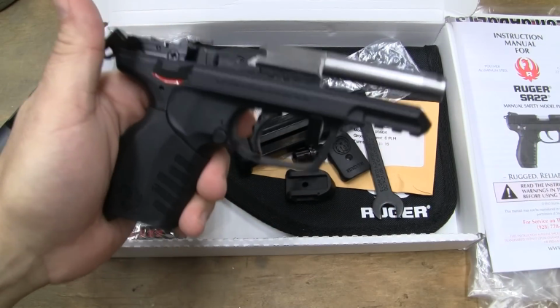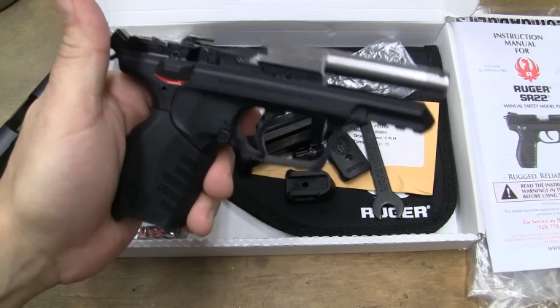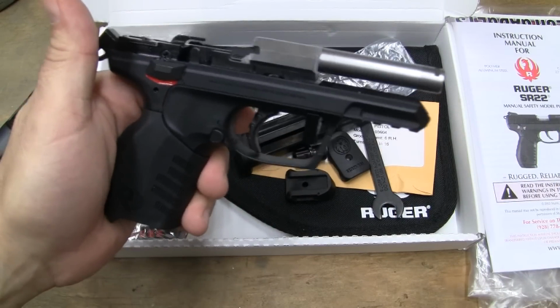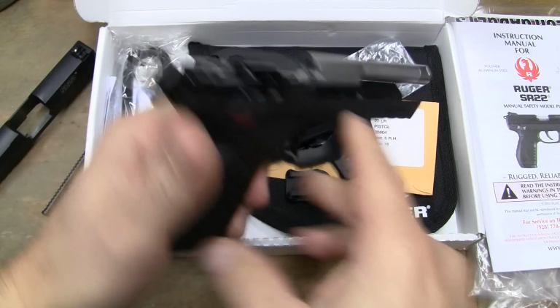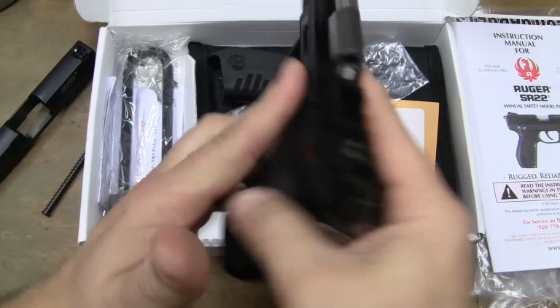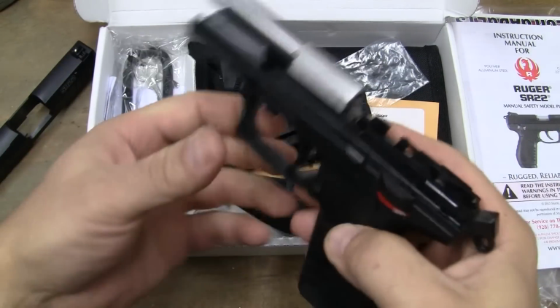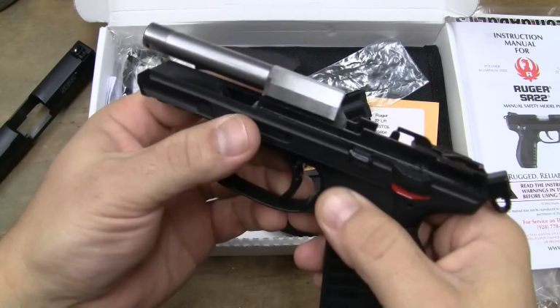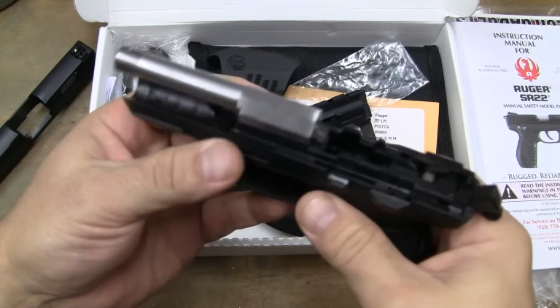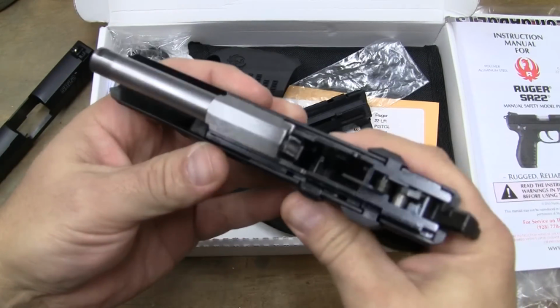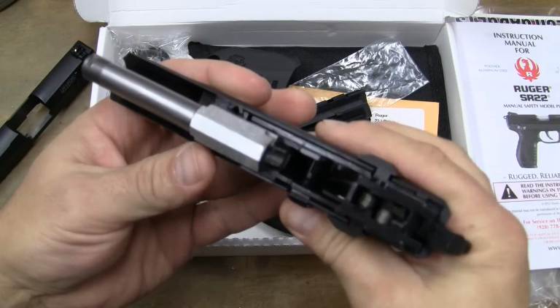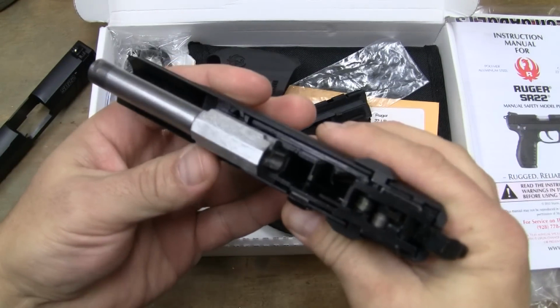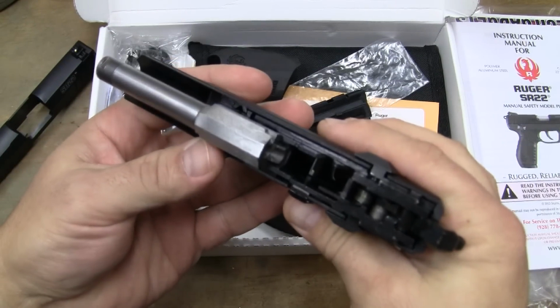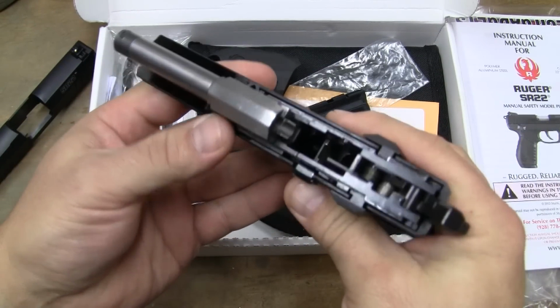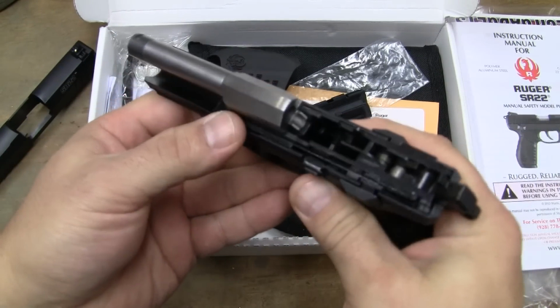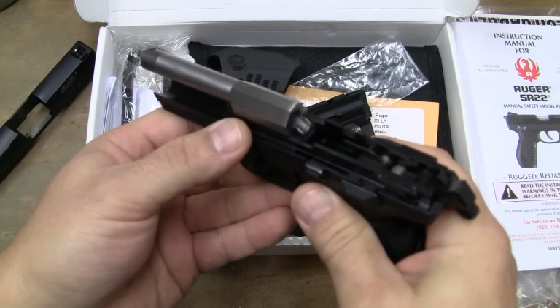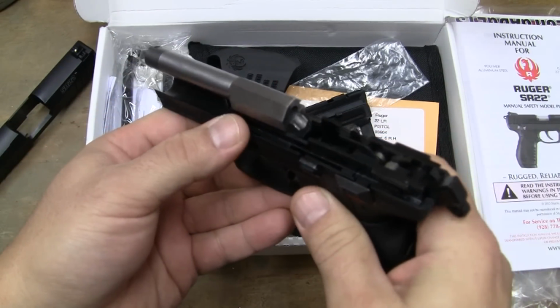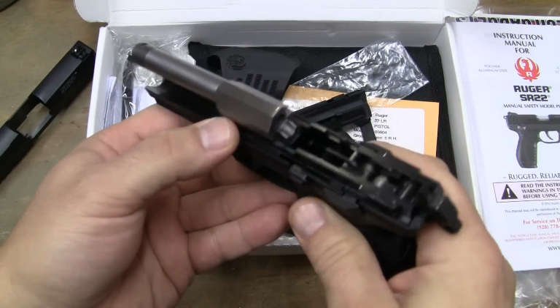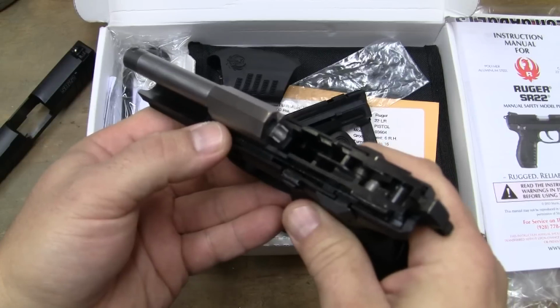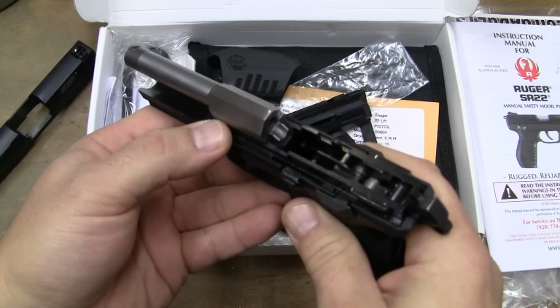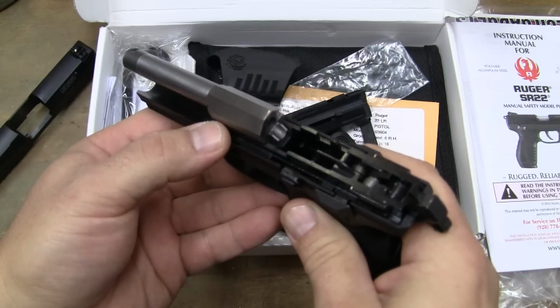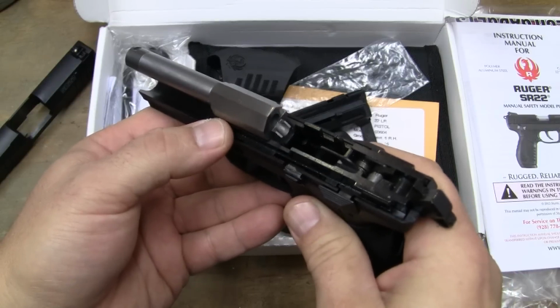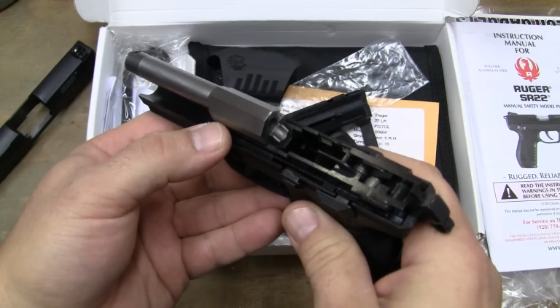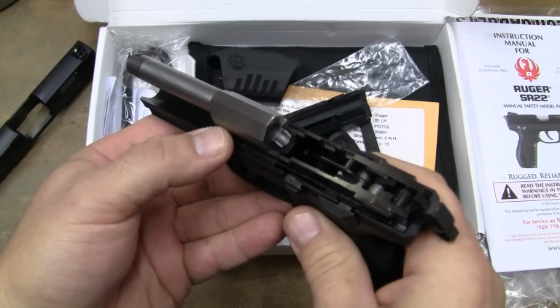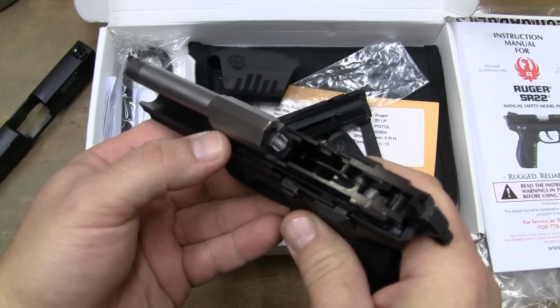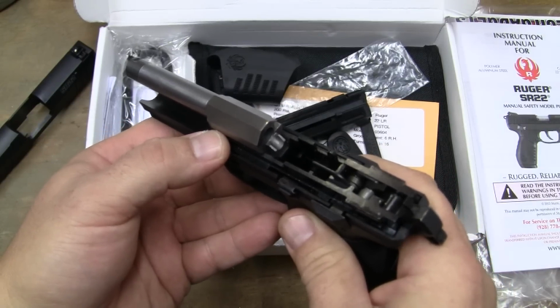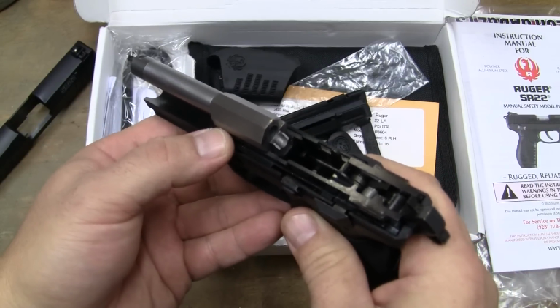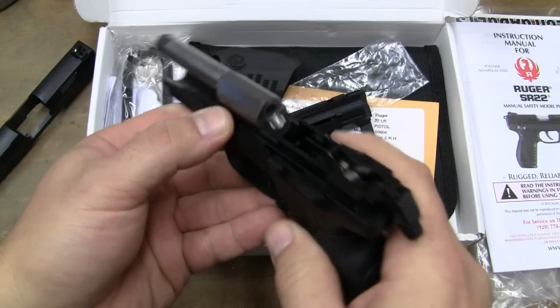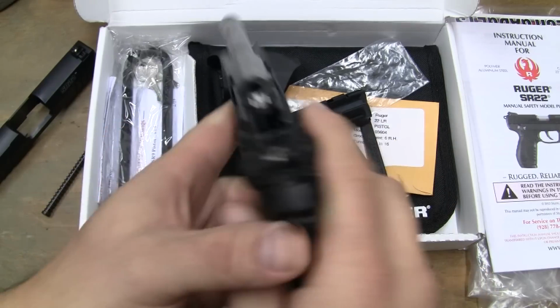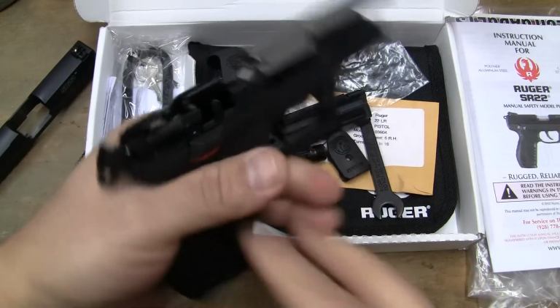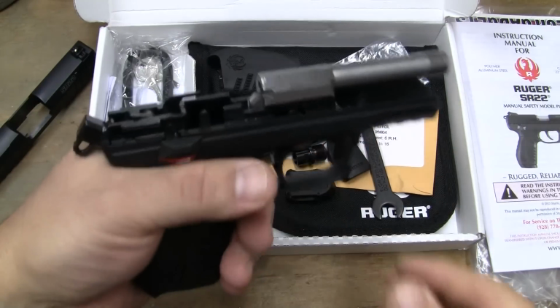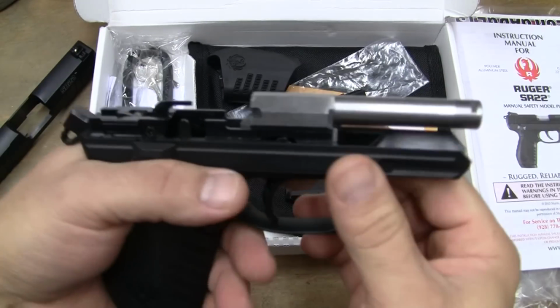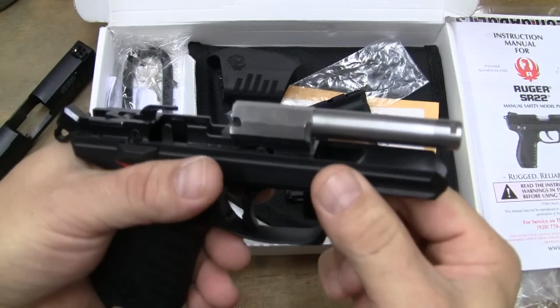What can I say? It's a Ruger. They had a very good weapon to duplicate and improve, and they improved the hell out of it.